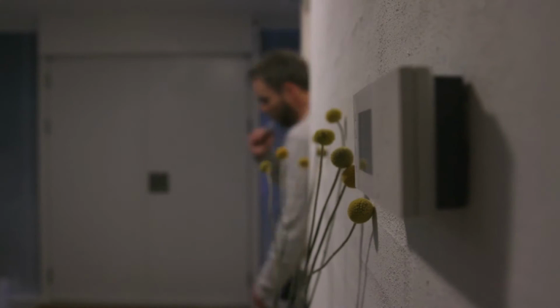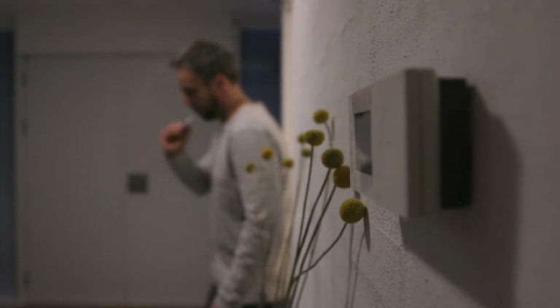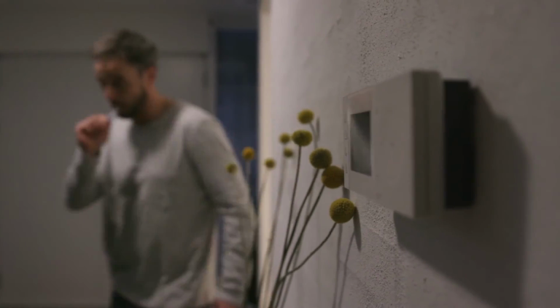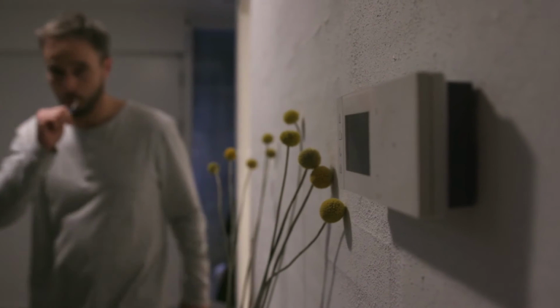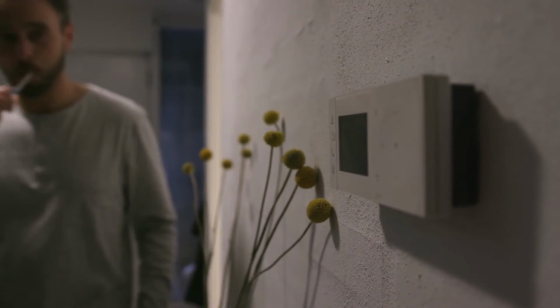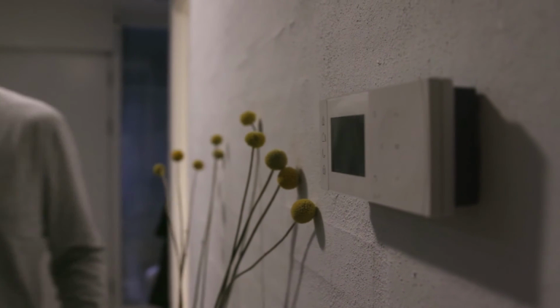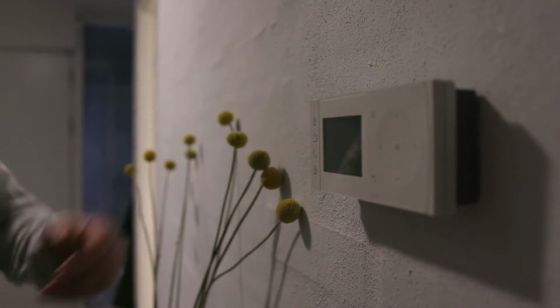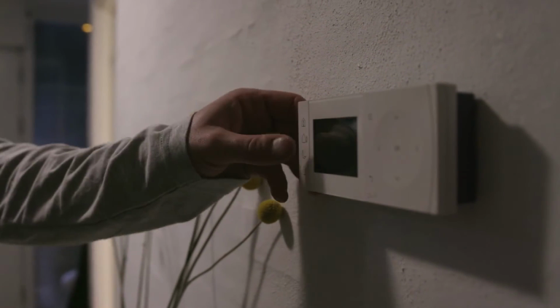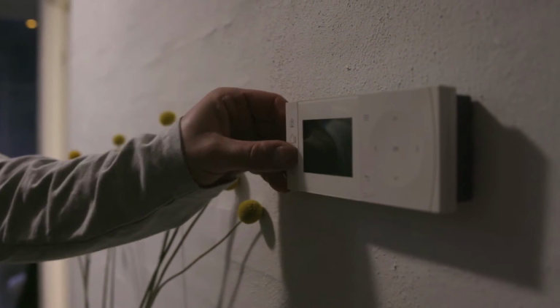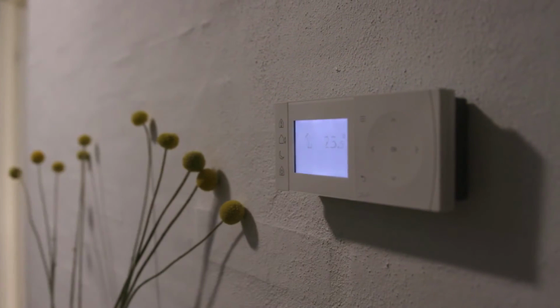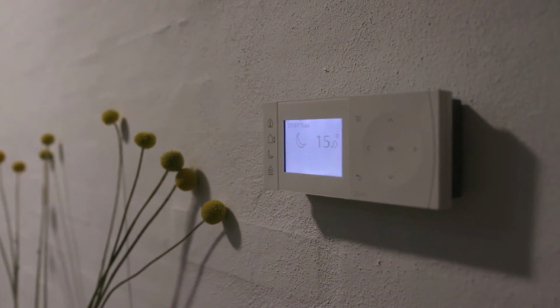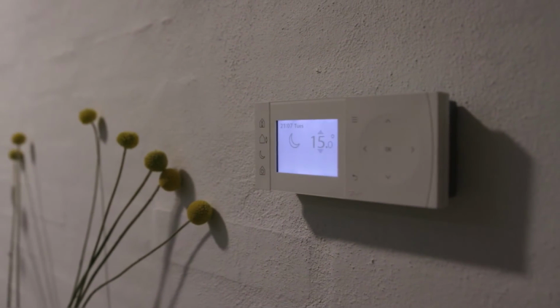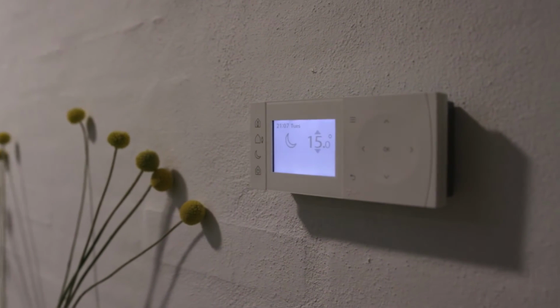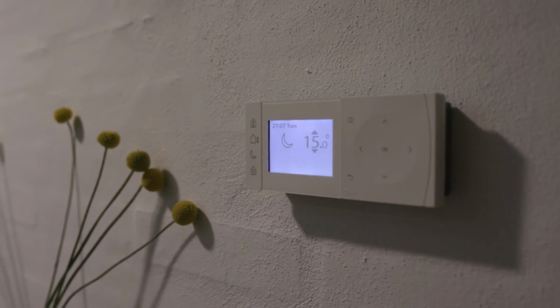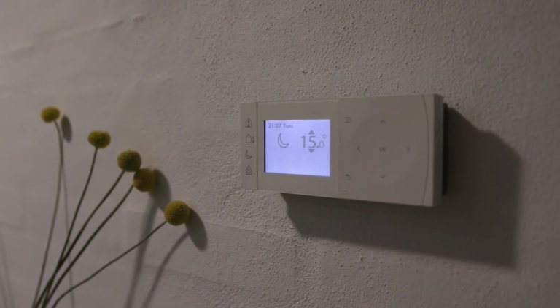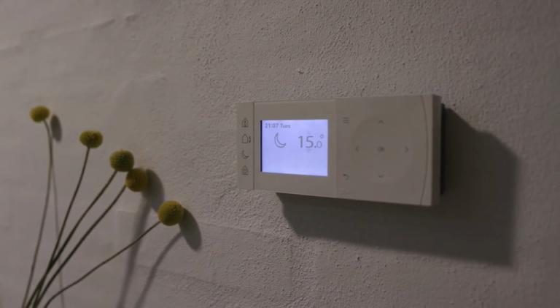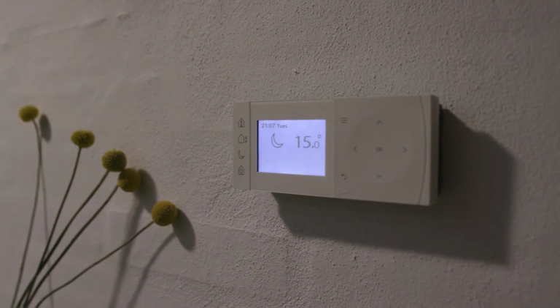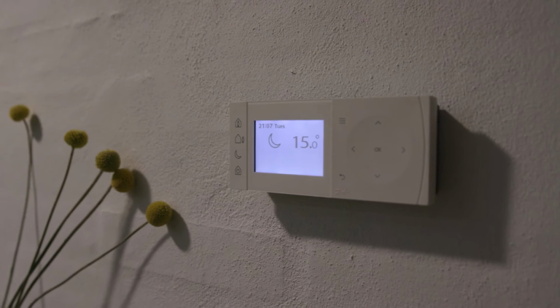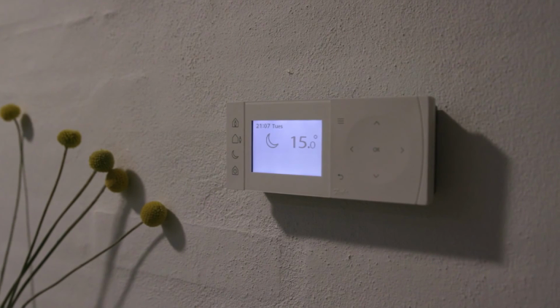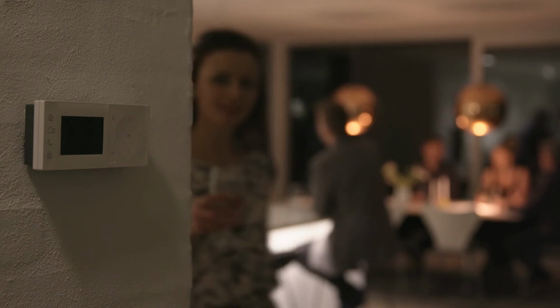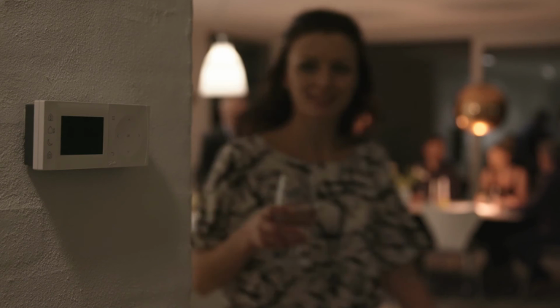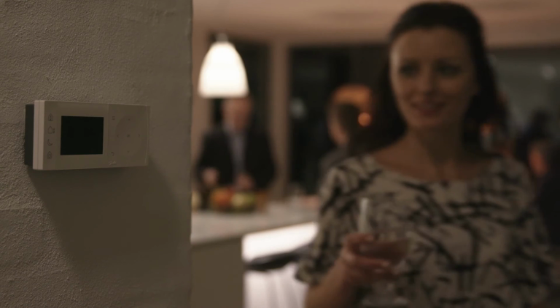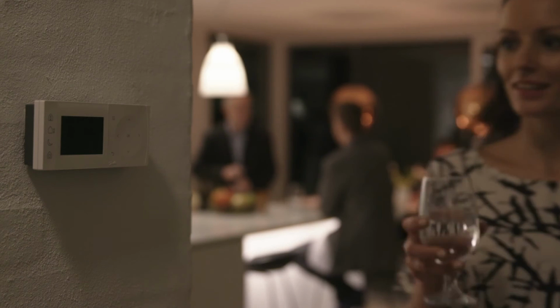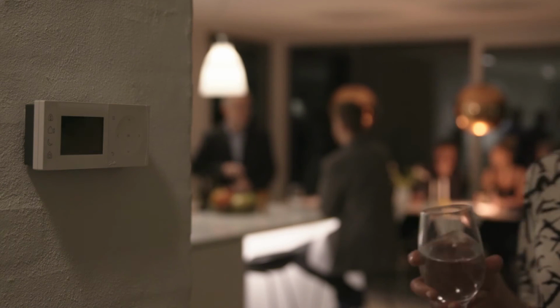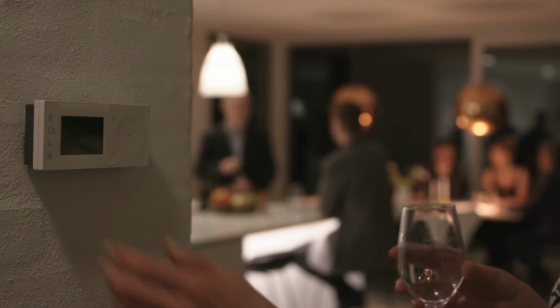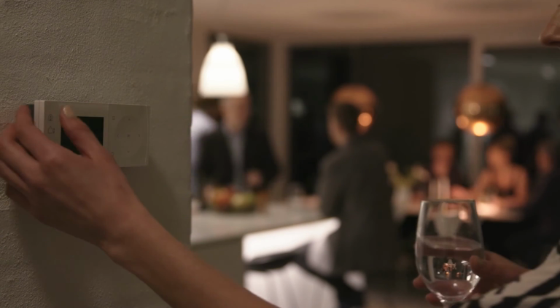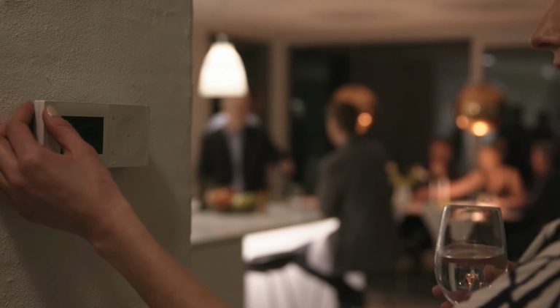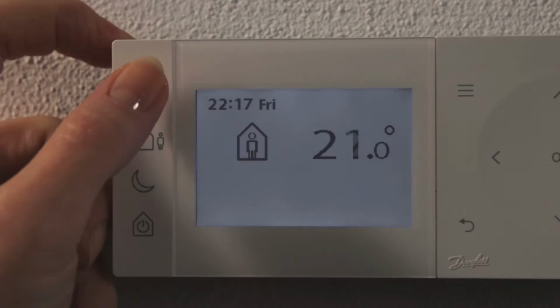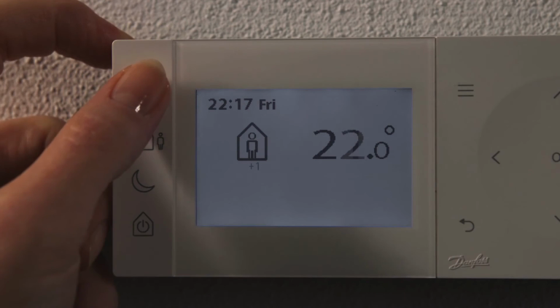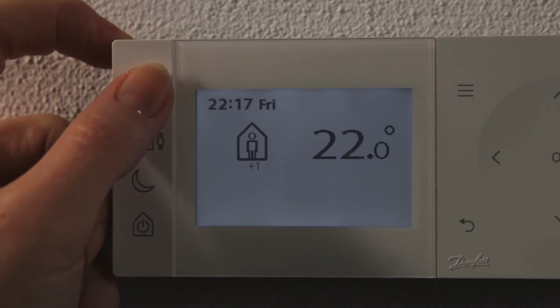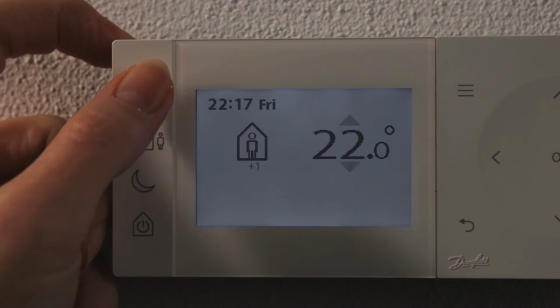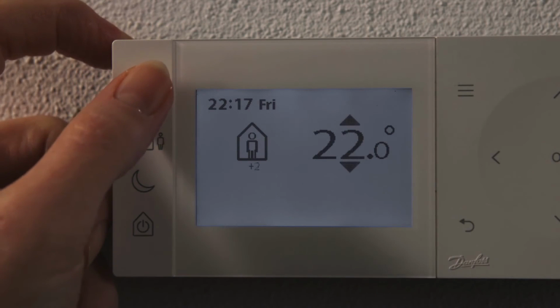Going to bed early, press the asleep button to lower the temperature. If you want to prolong the current heating period, you can add one hour per press on the home button.